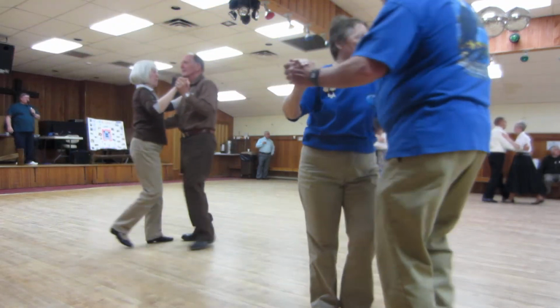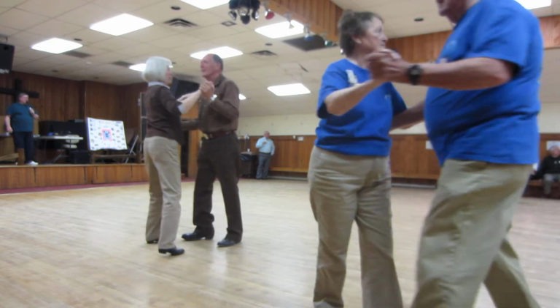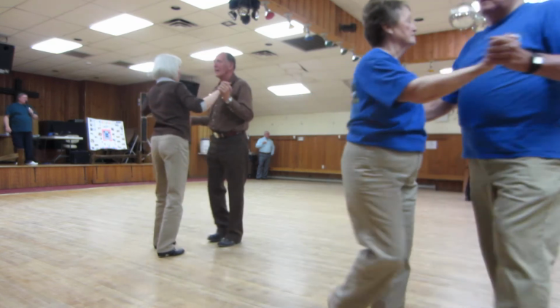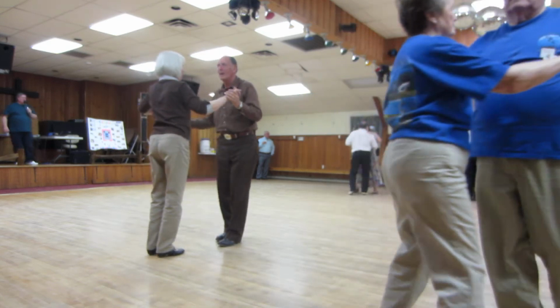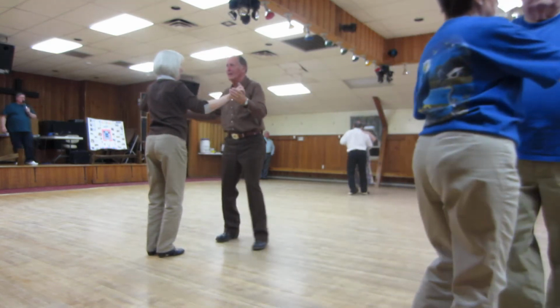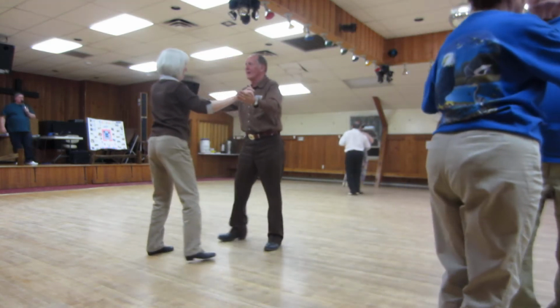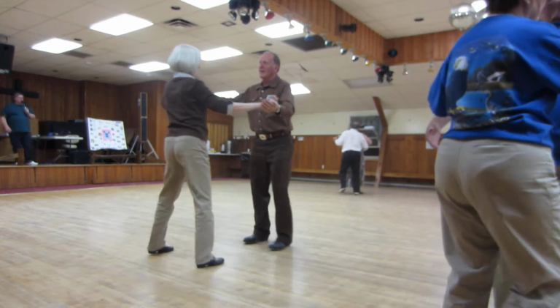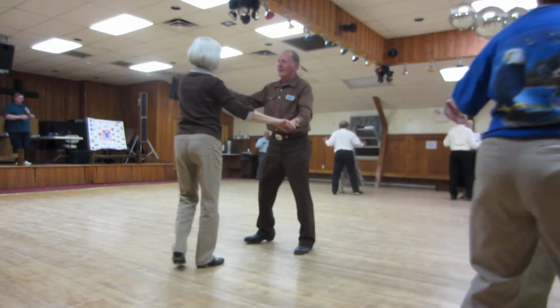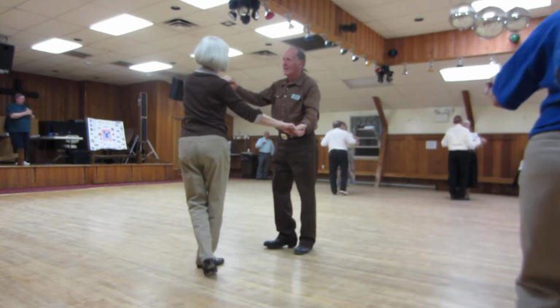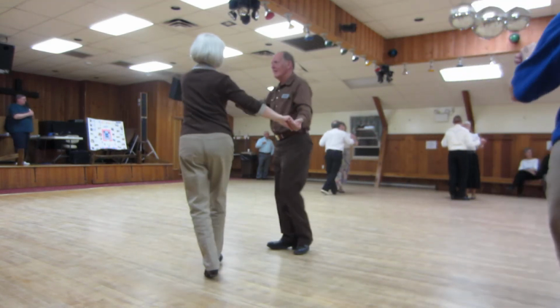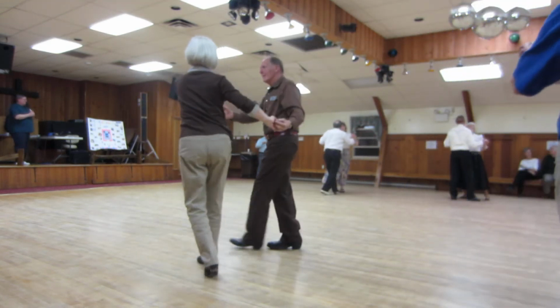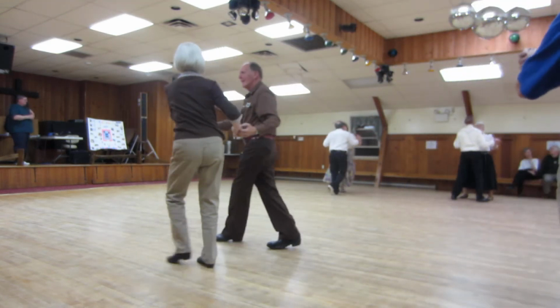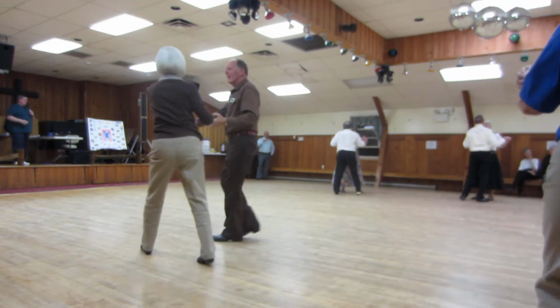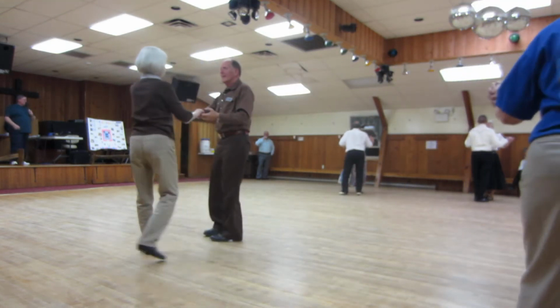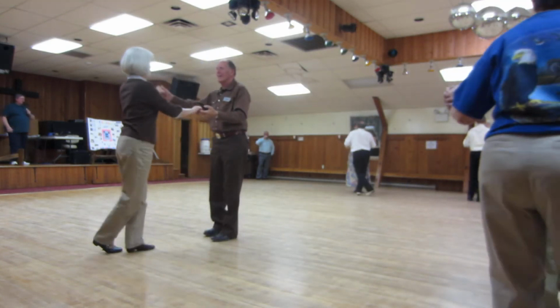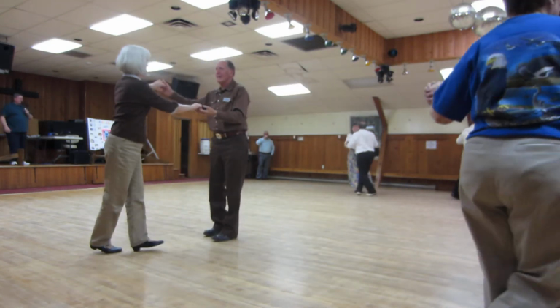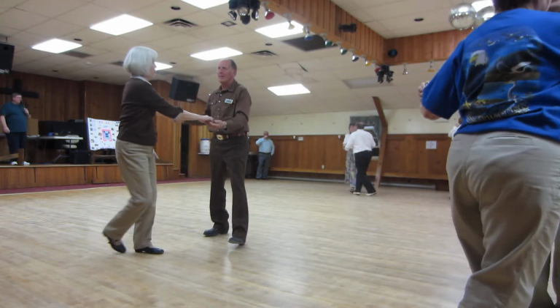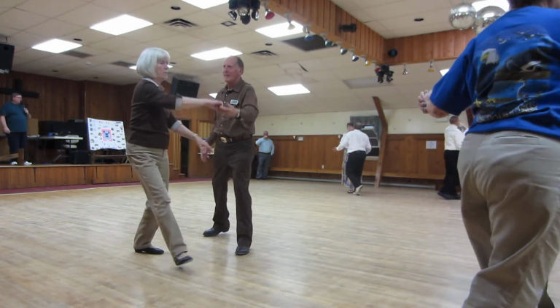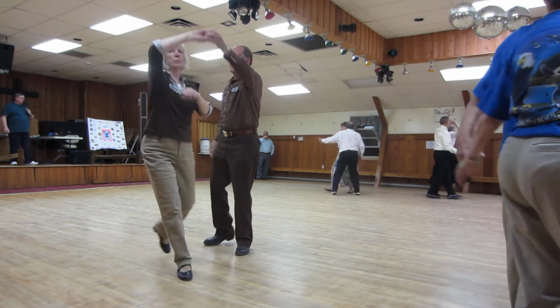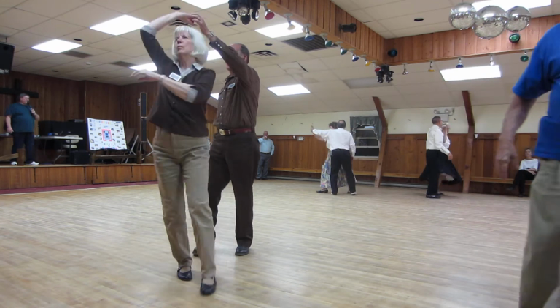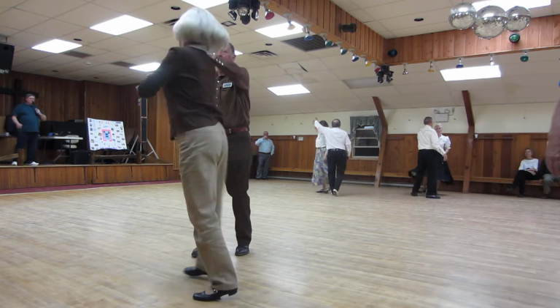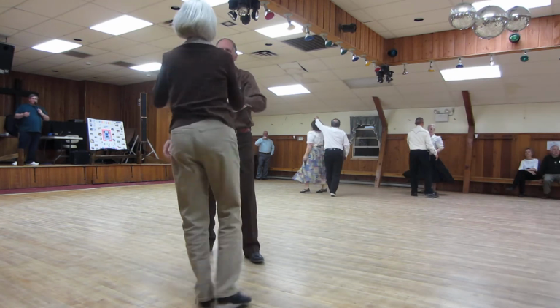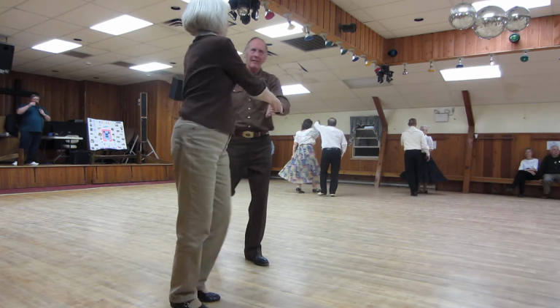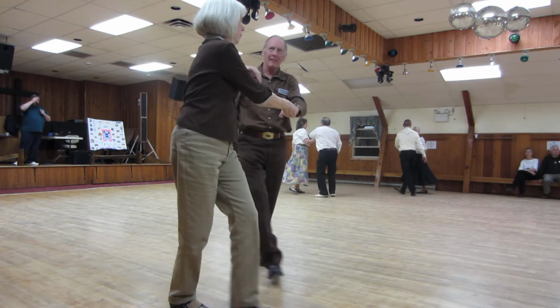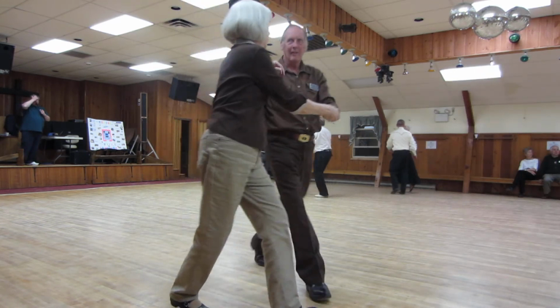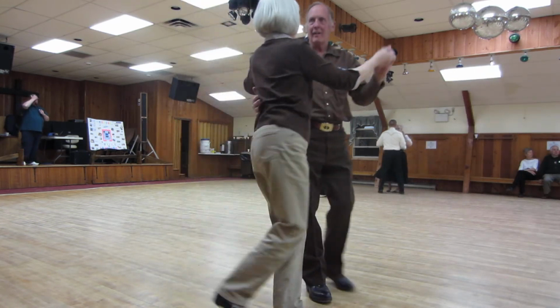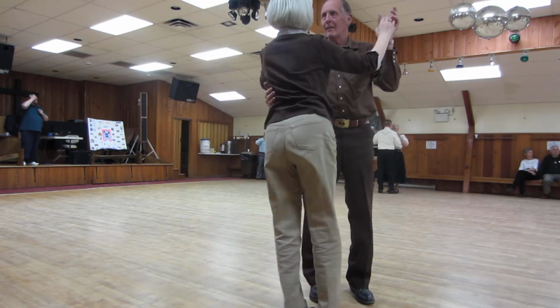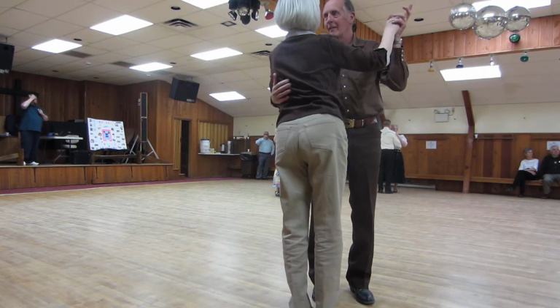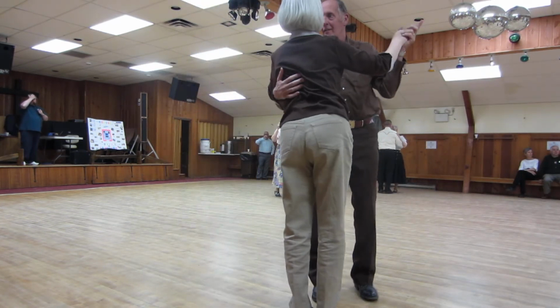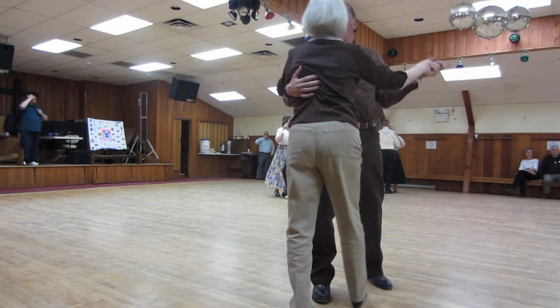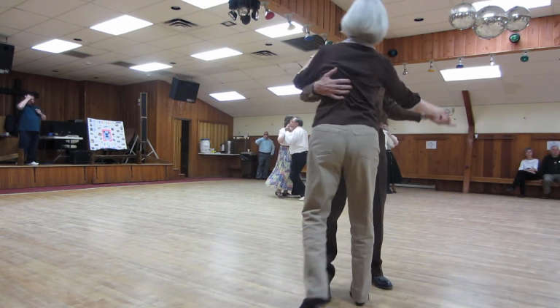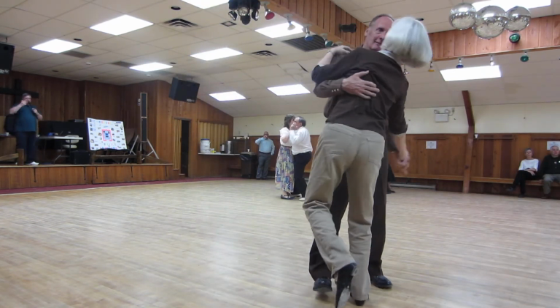Butterfly balance left and right. Twirl bind, three, through. Face closed. Dip to a center leg crawl — you know what to do.